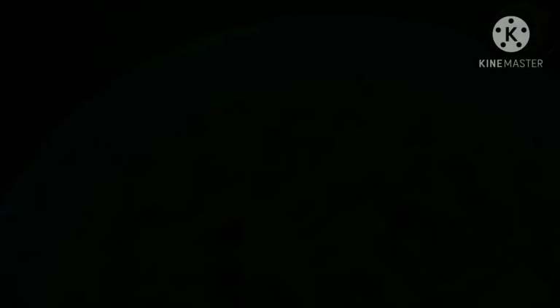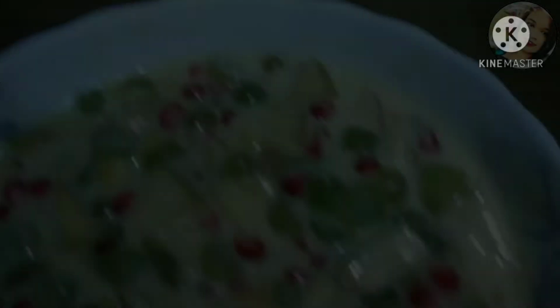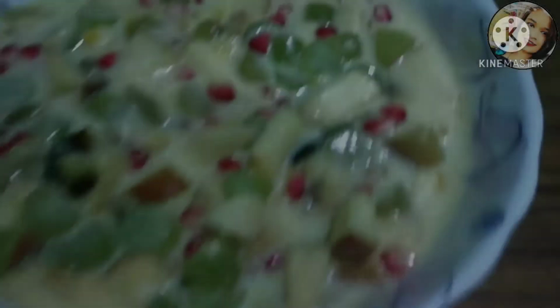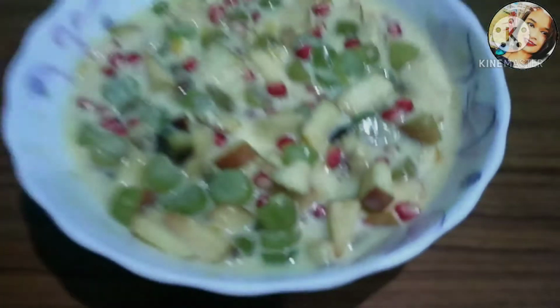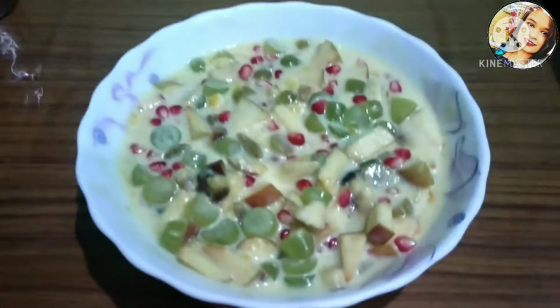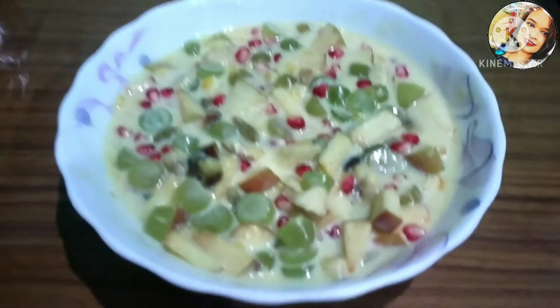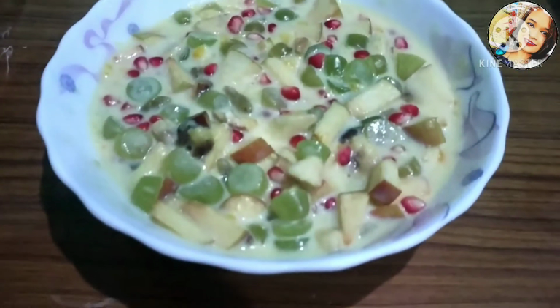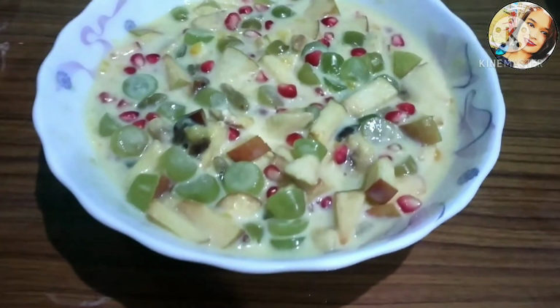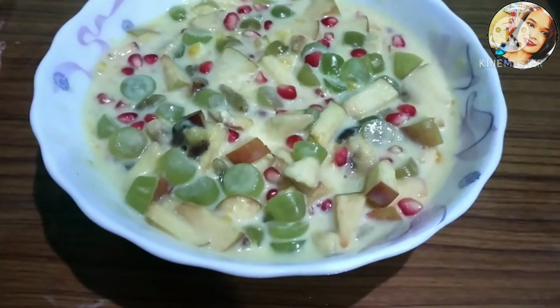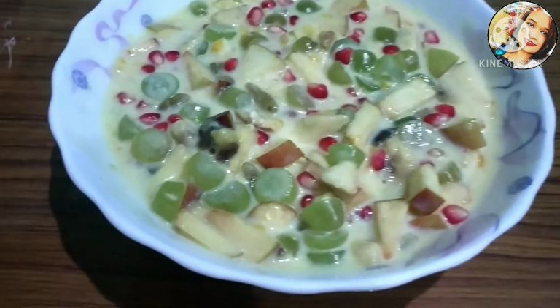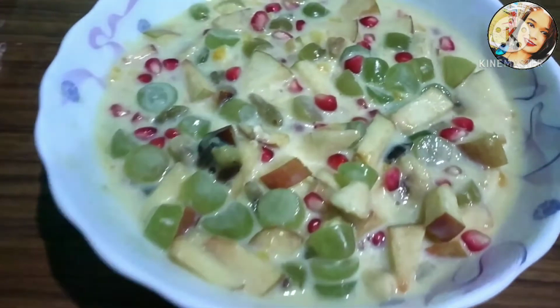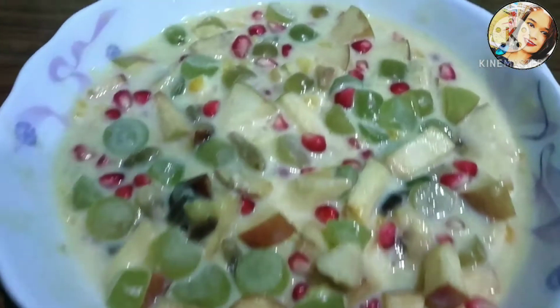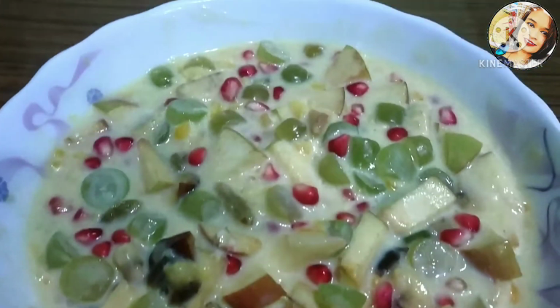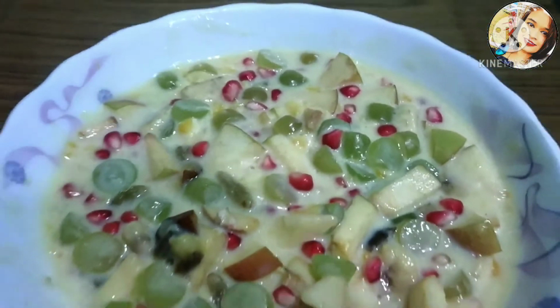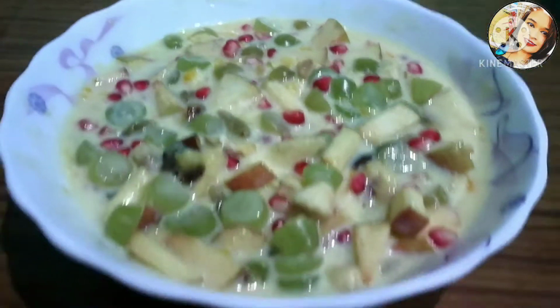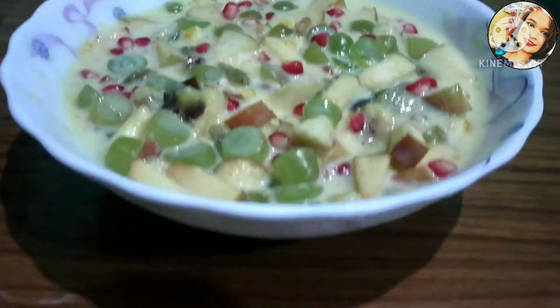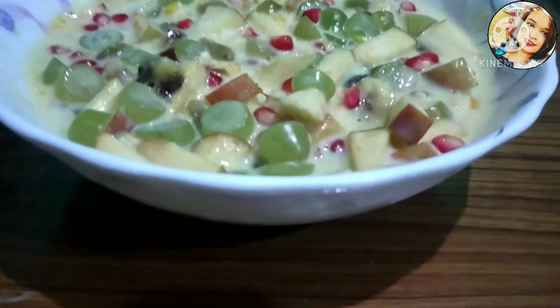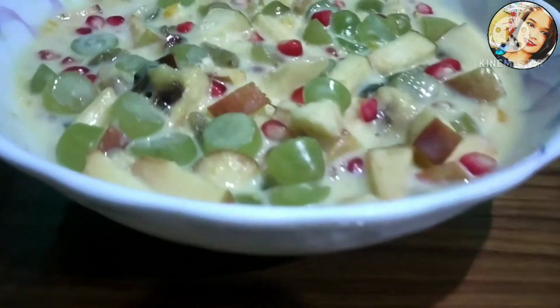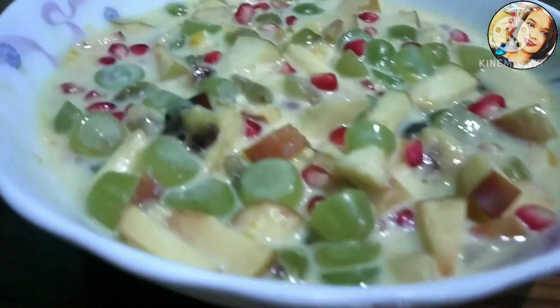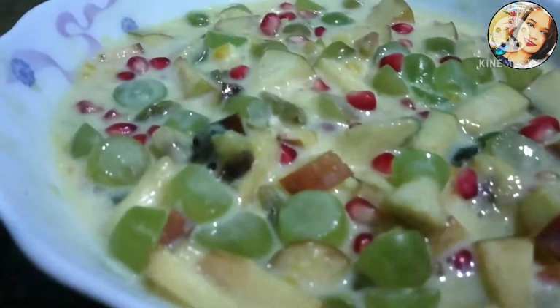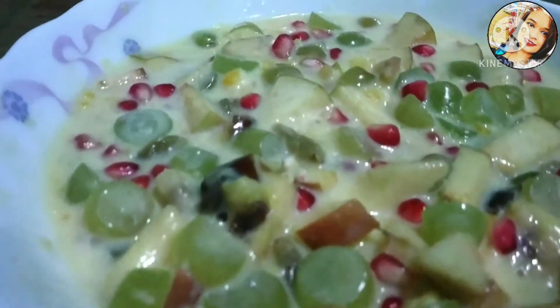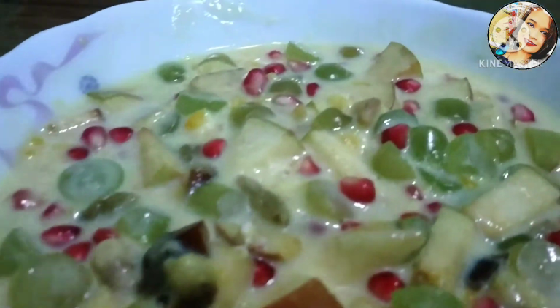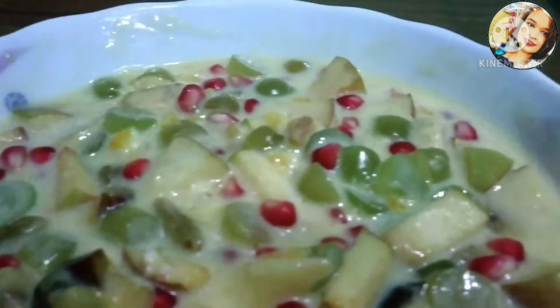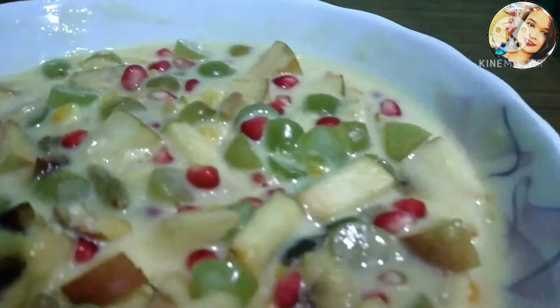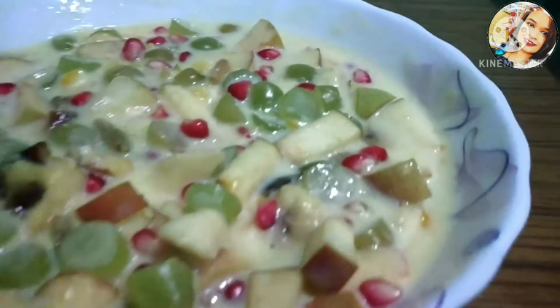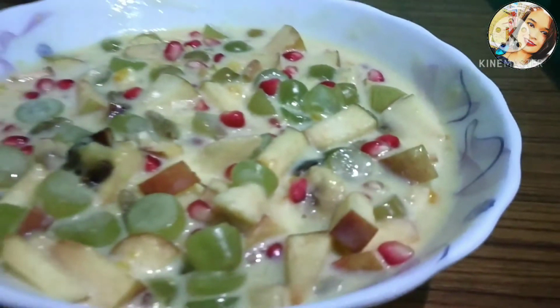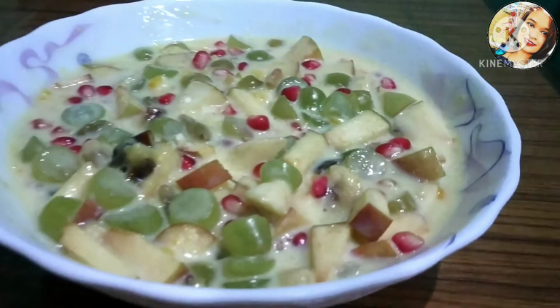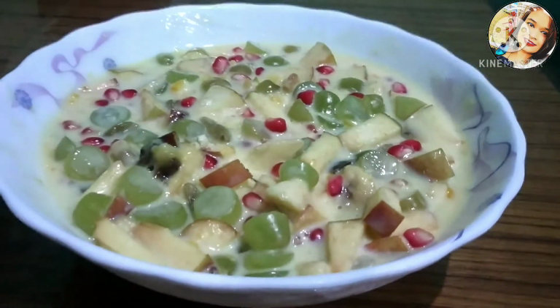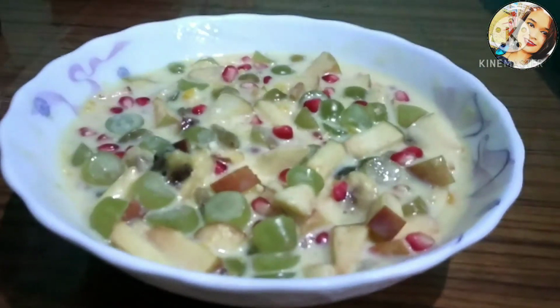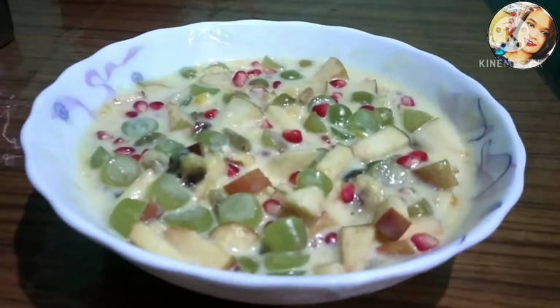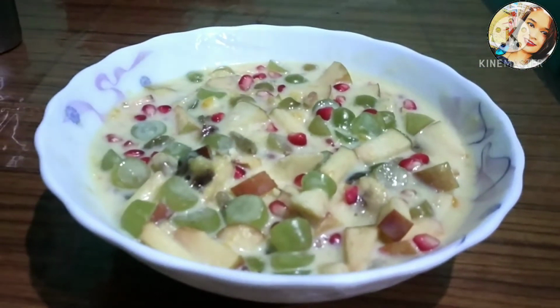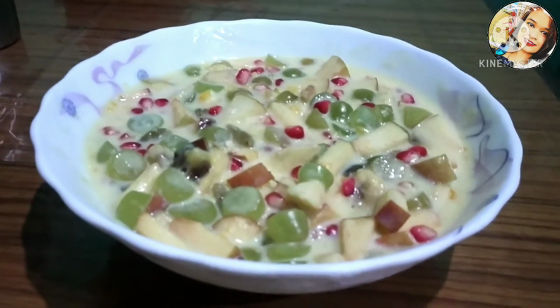Hello, hi, namaskar, assalamu alaikum. Greetings to everyone. Today we are going to show you how to make fruit custard — a simple and delicious recipe using fruits and custard.